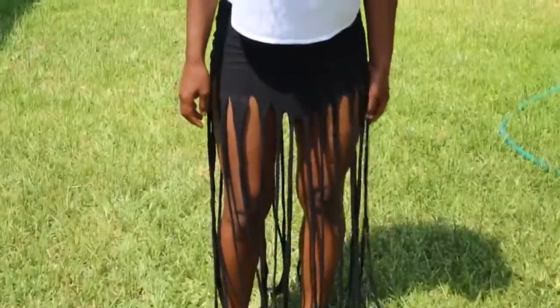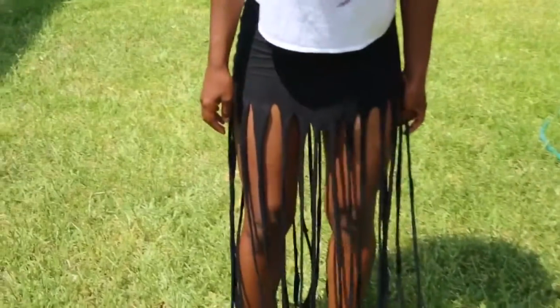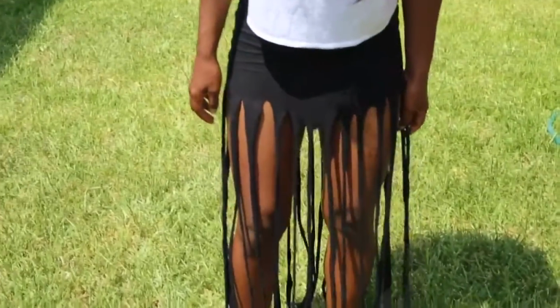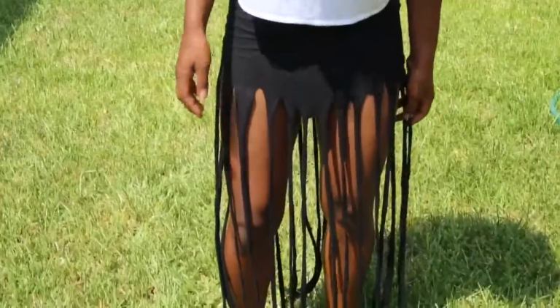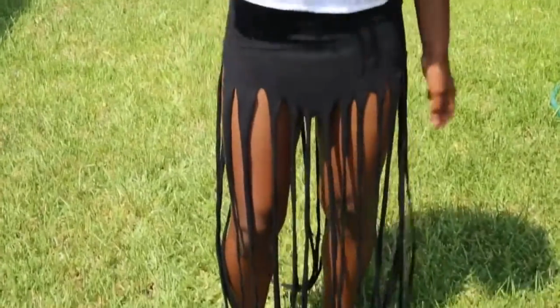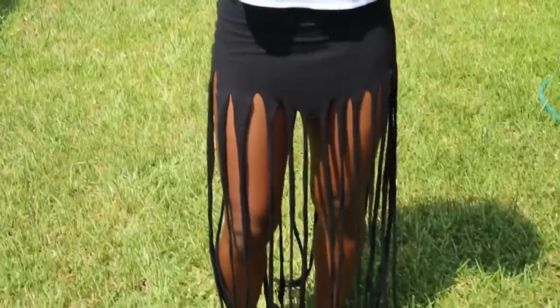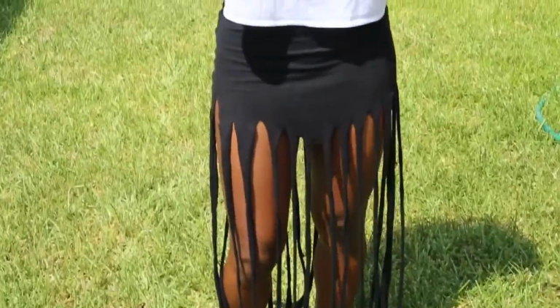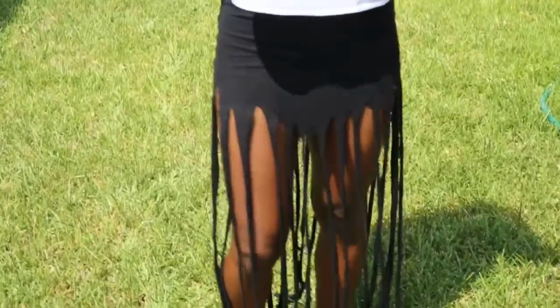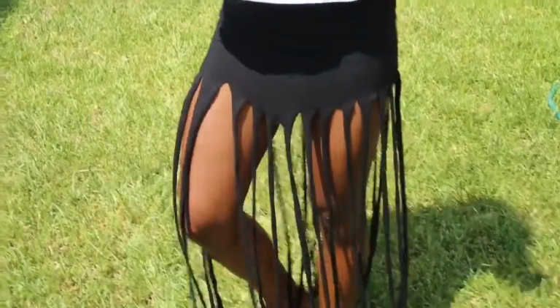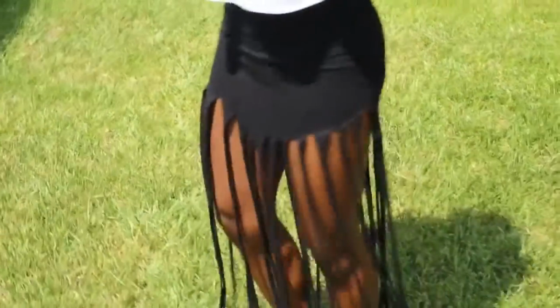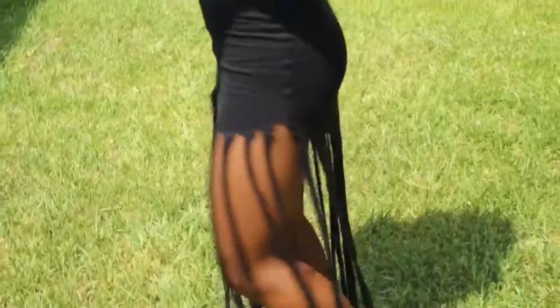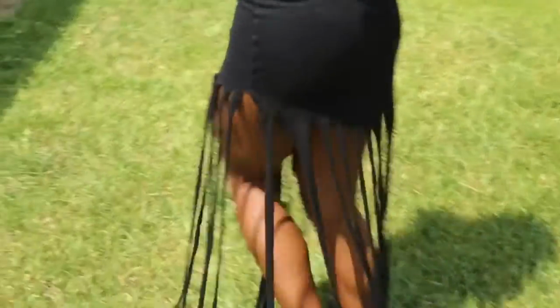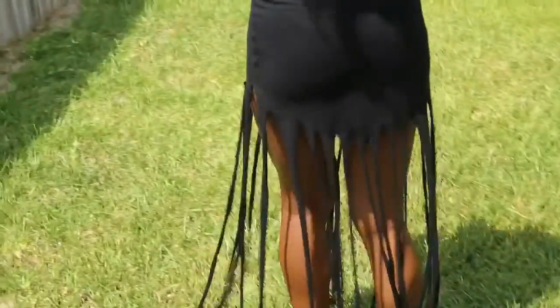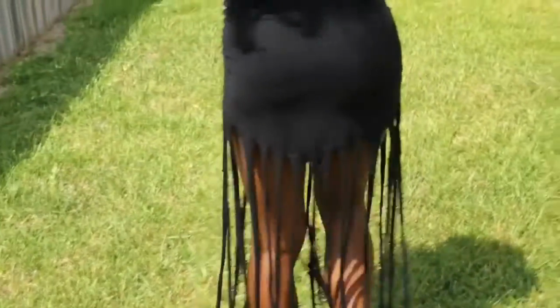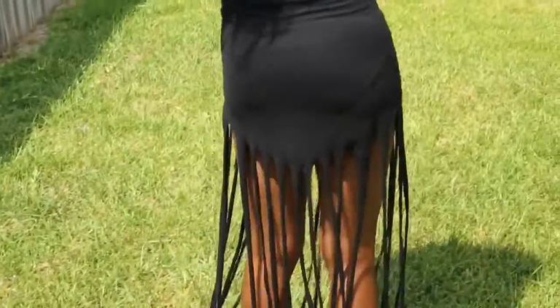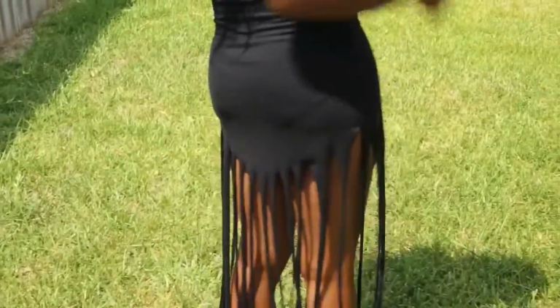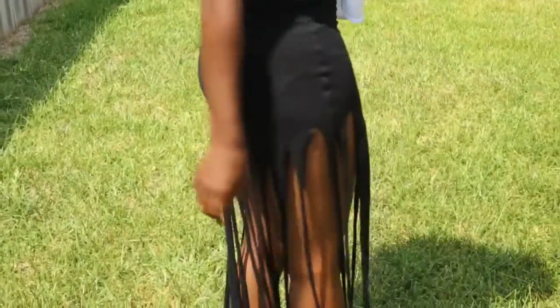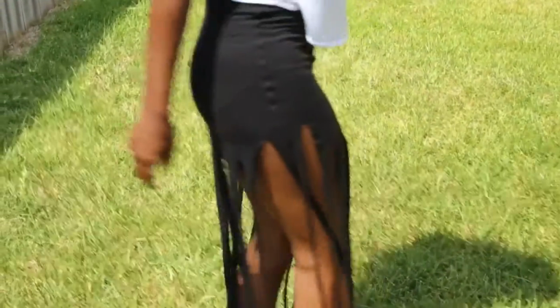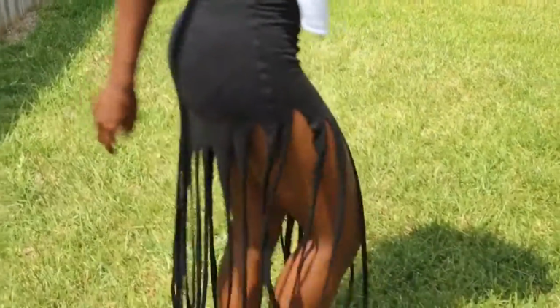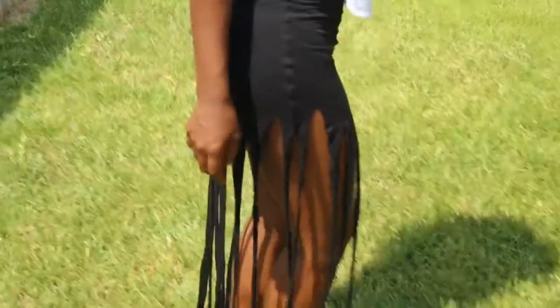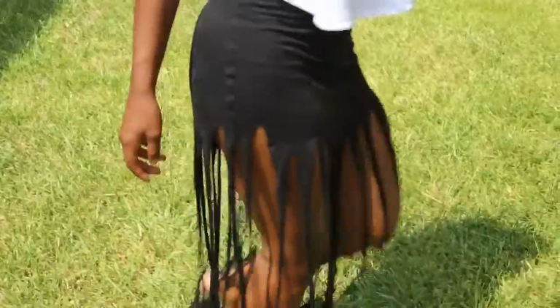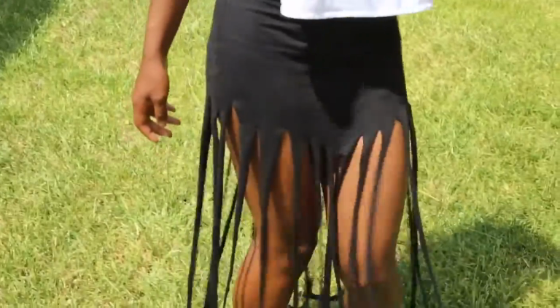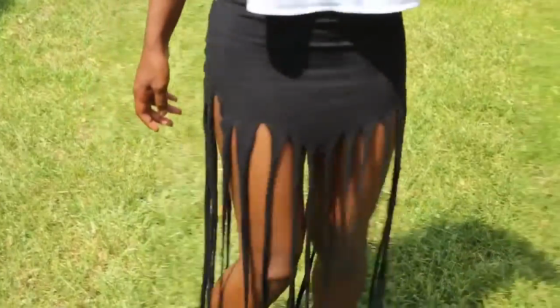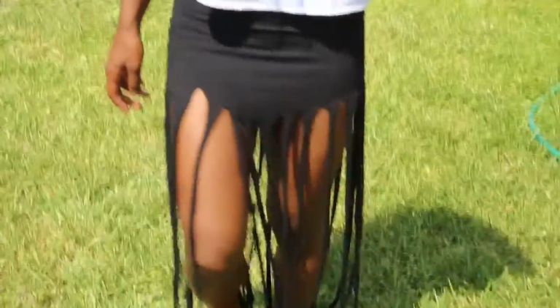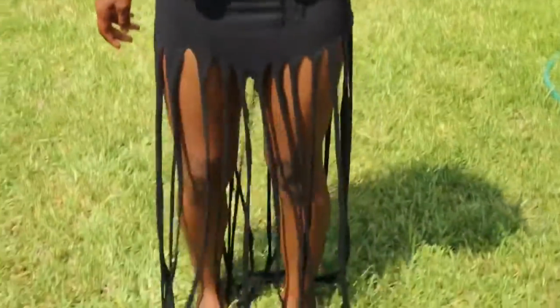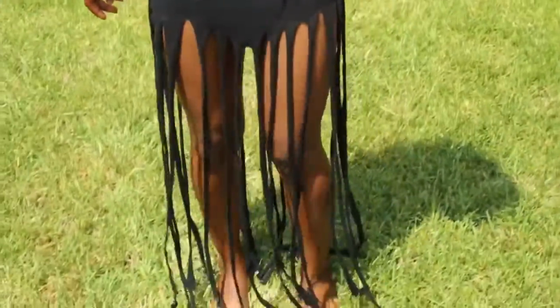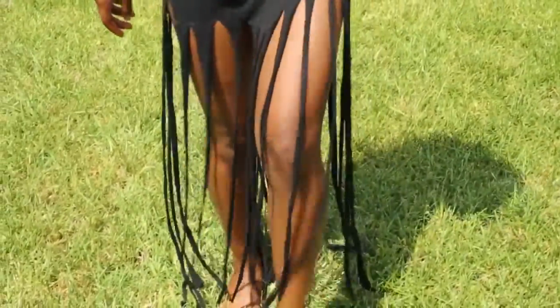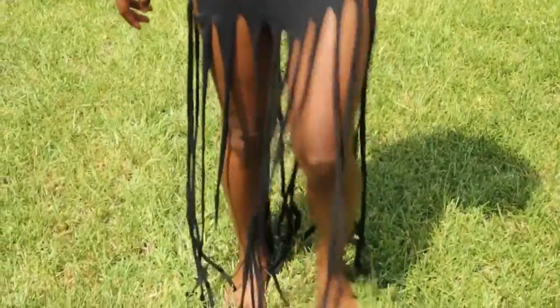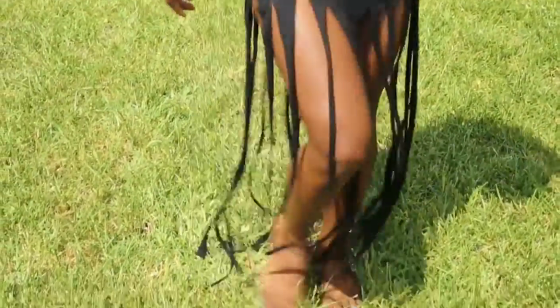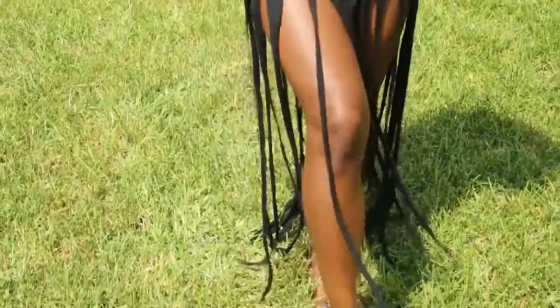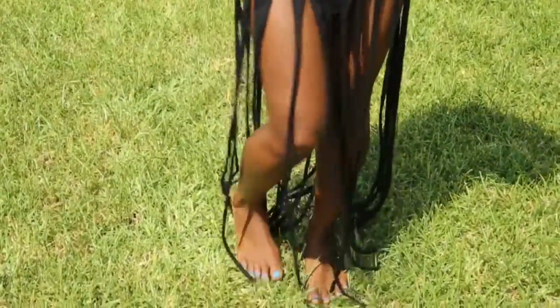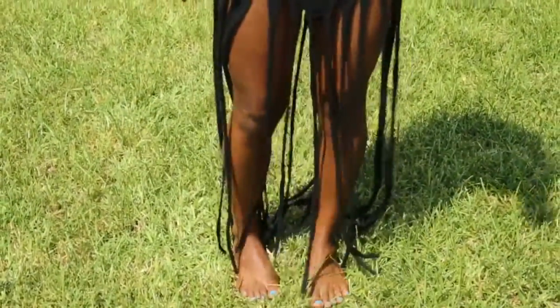This skirt will be super cute for a concert, for a party, a barbecue. The possibilities are endless. It has a rocker style to it, but it also has a hippie vibe to it.